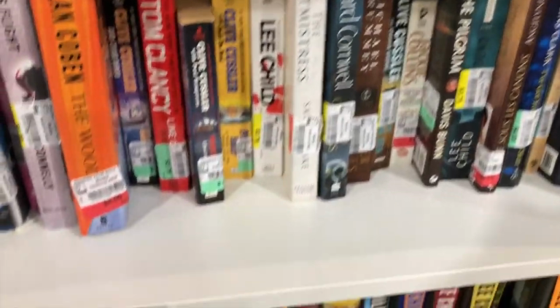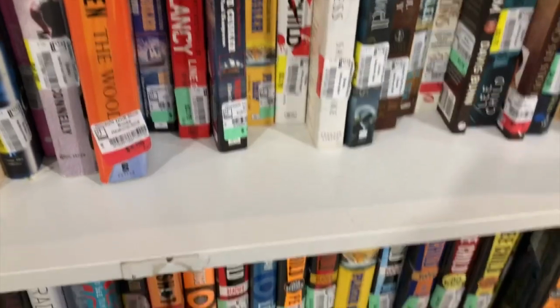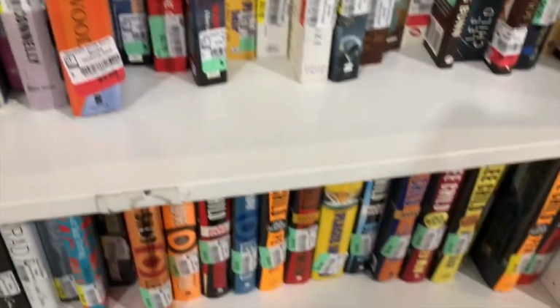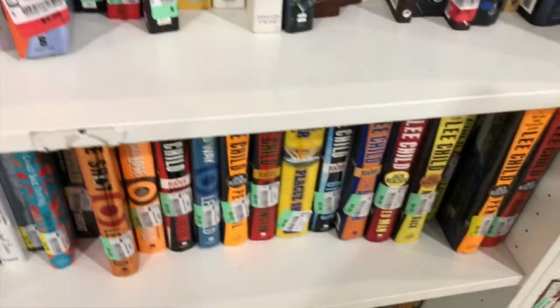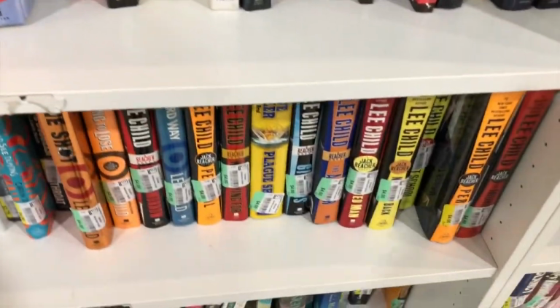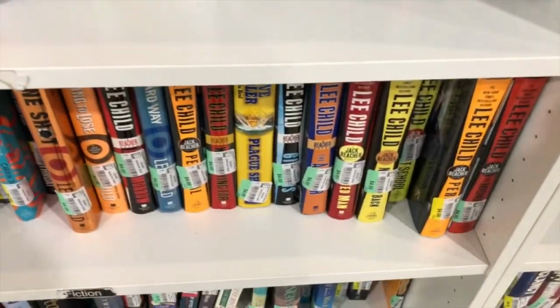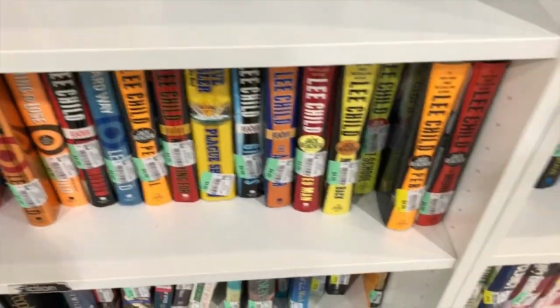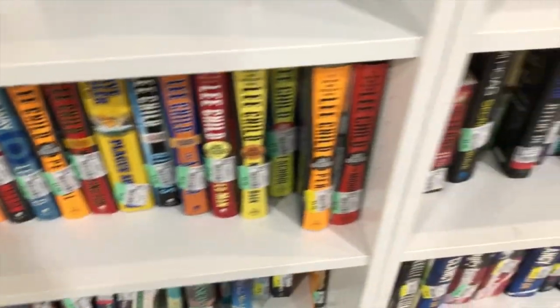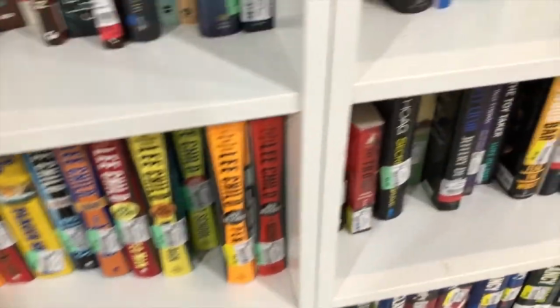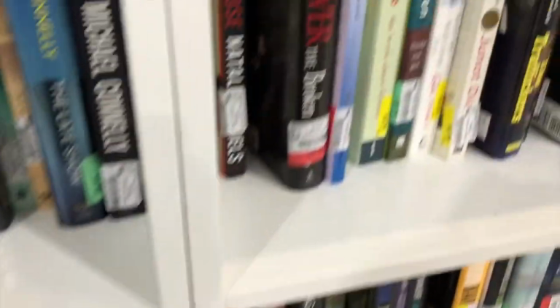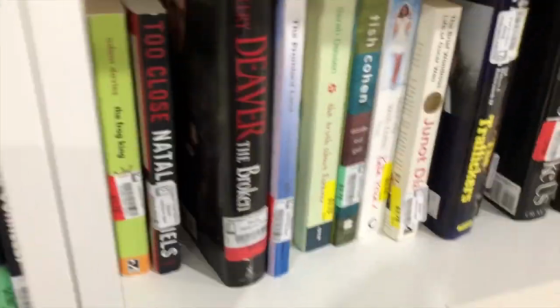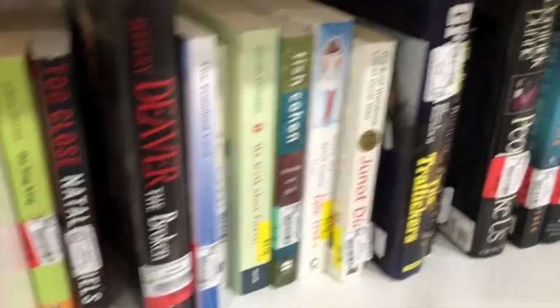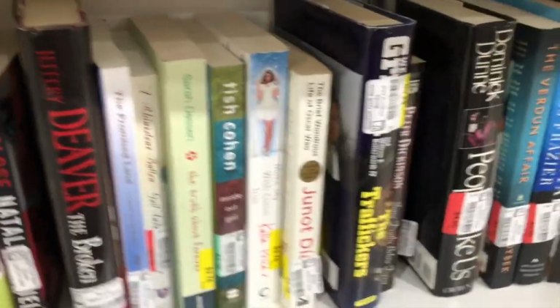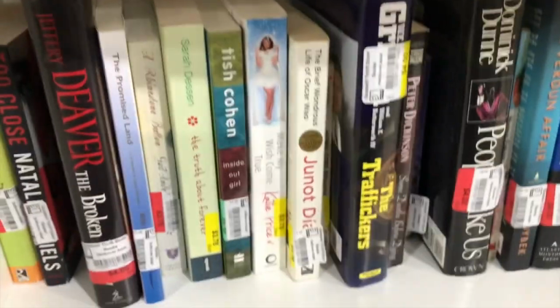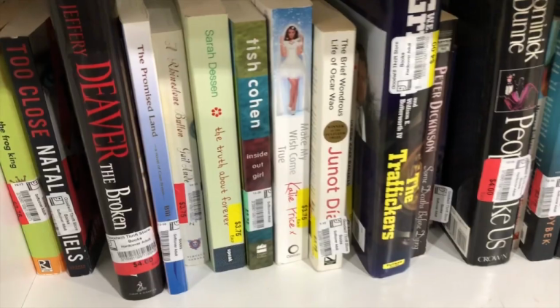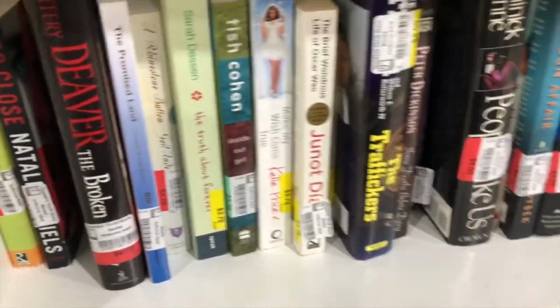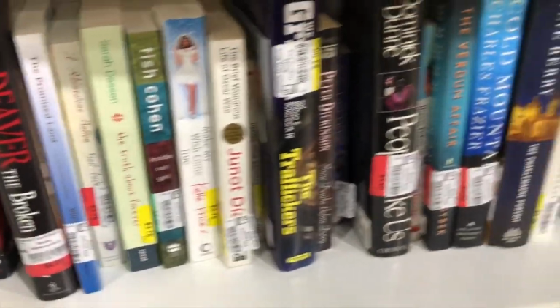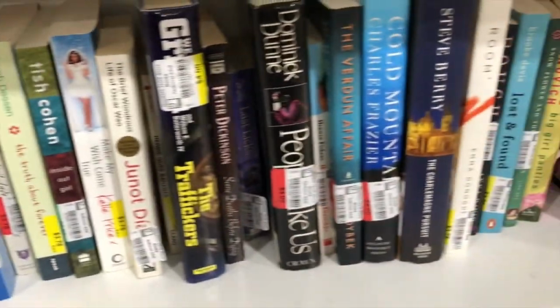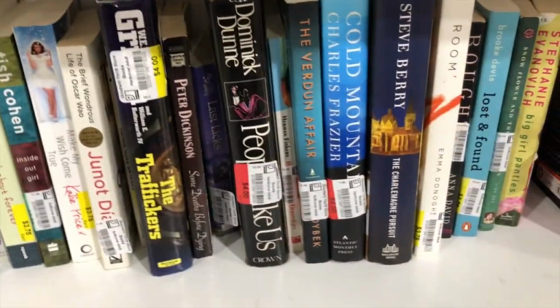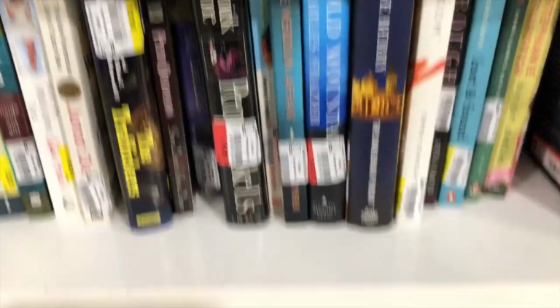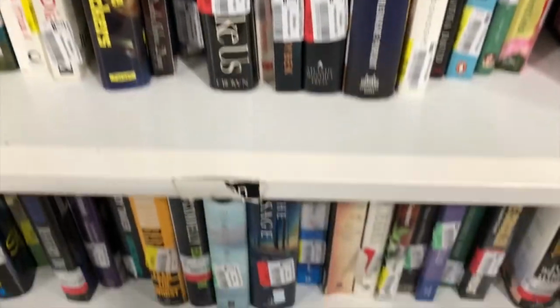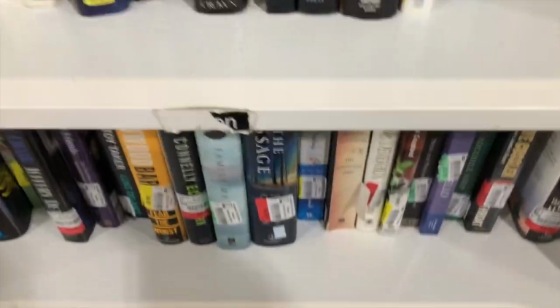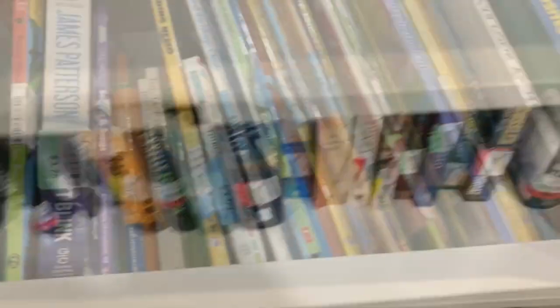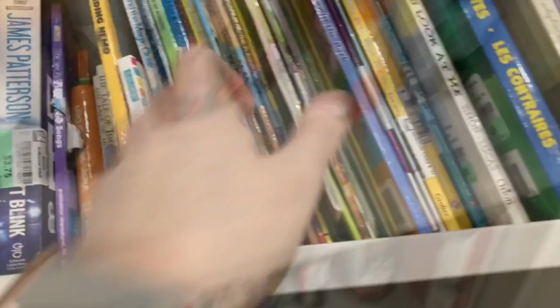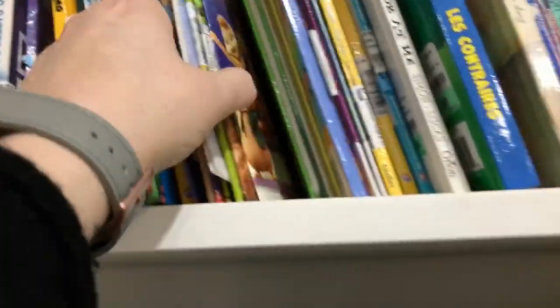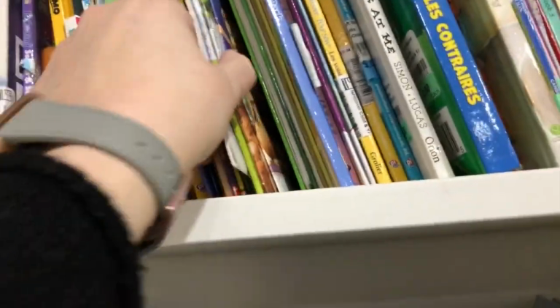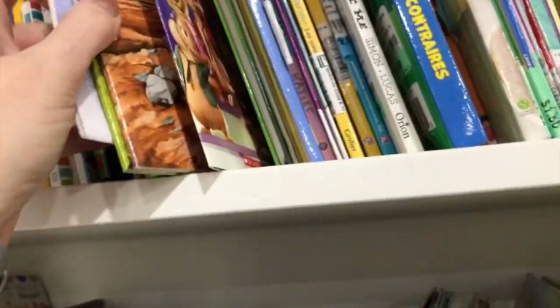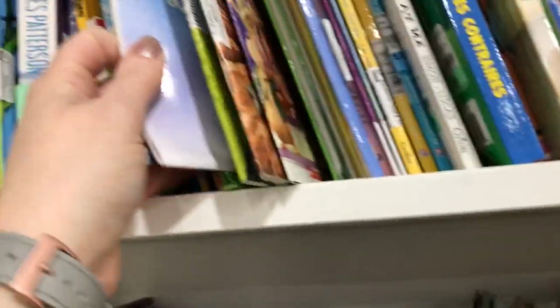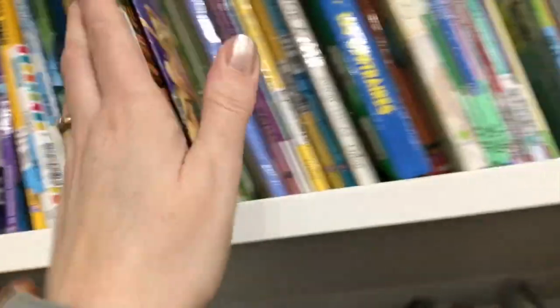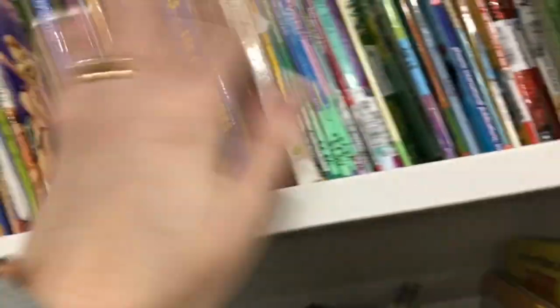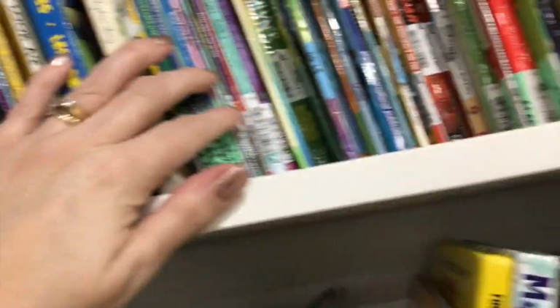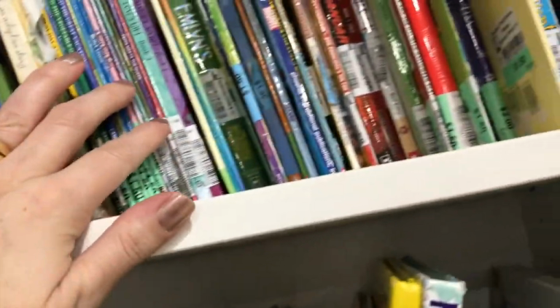Then I went and looked at some of the adult books because I'm looking for a really good book to read, and then off to the kids books of course because I have a kids reading channel, so I definitely have to look at those.